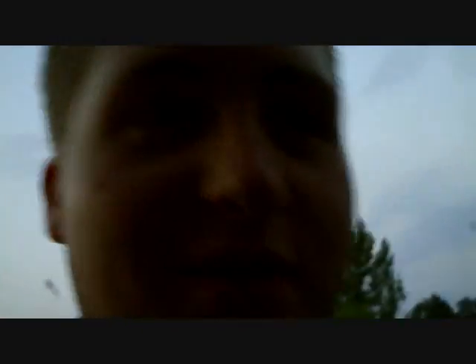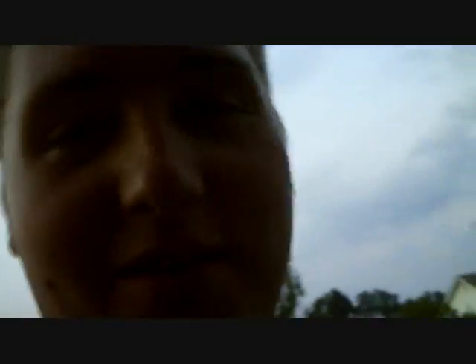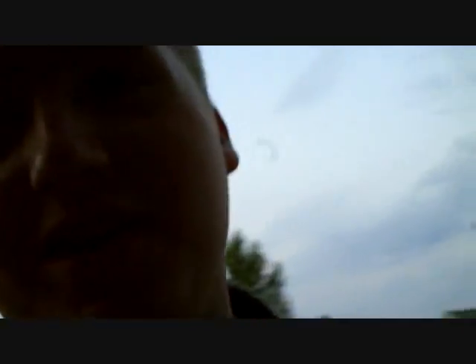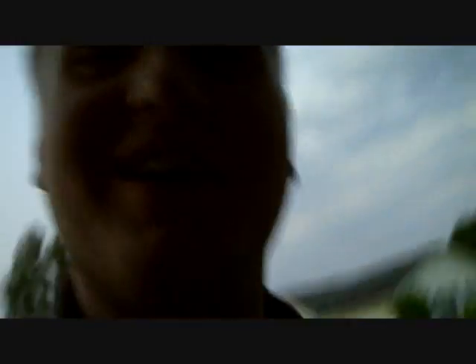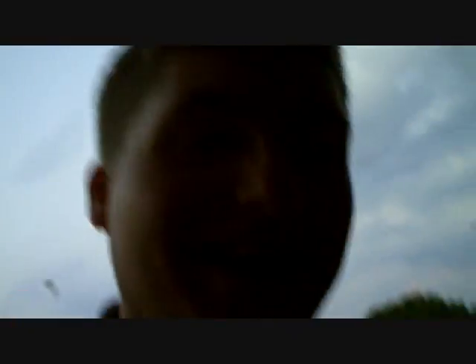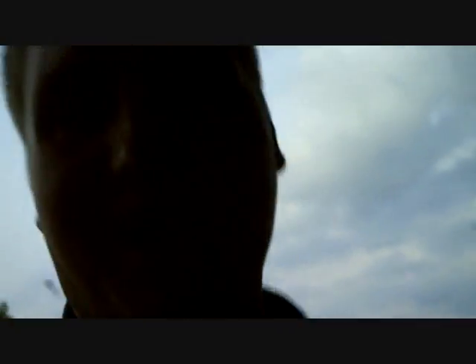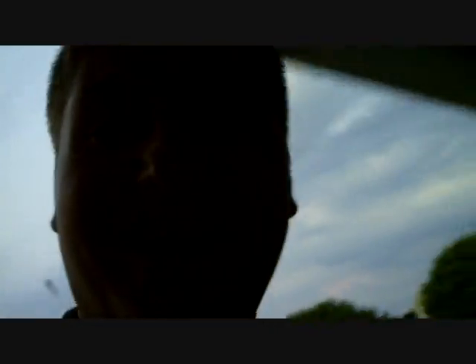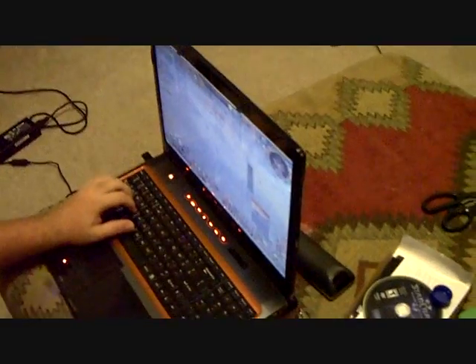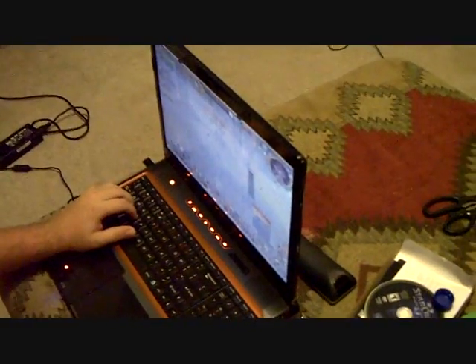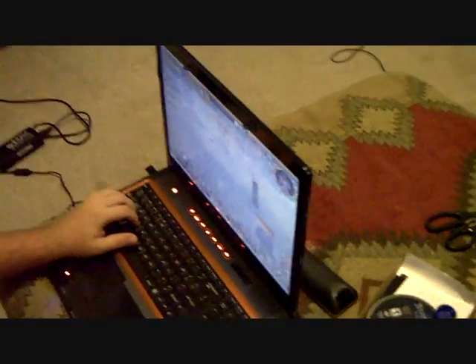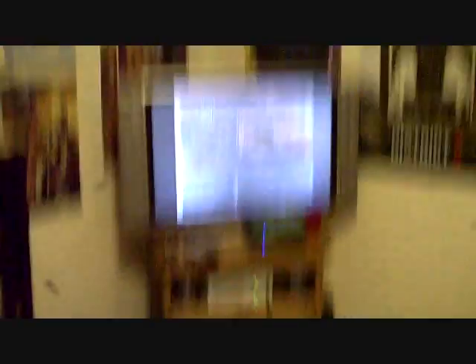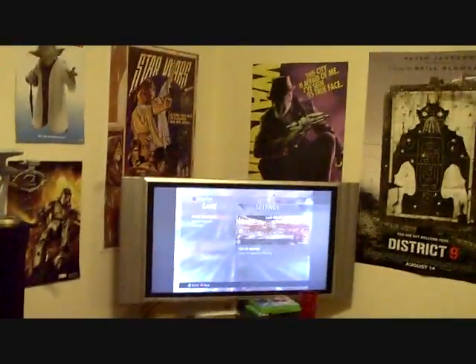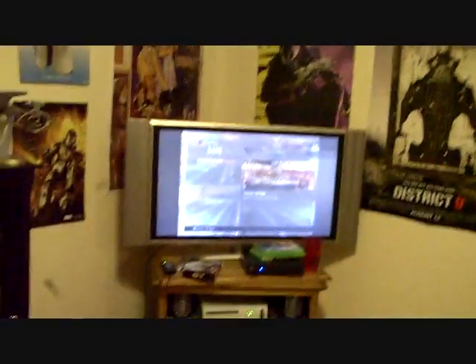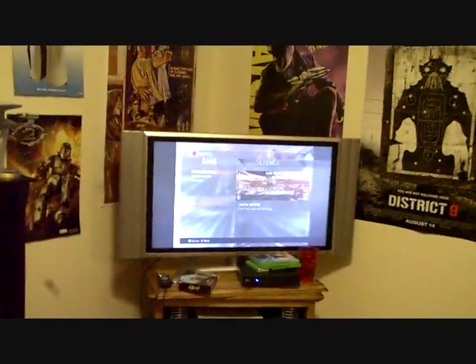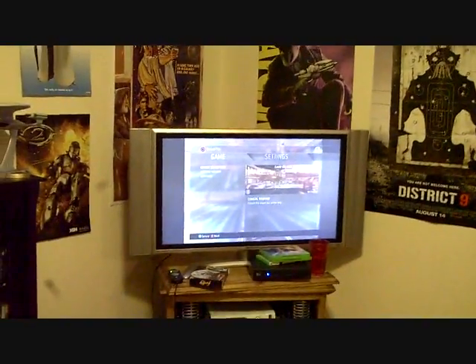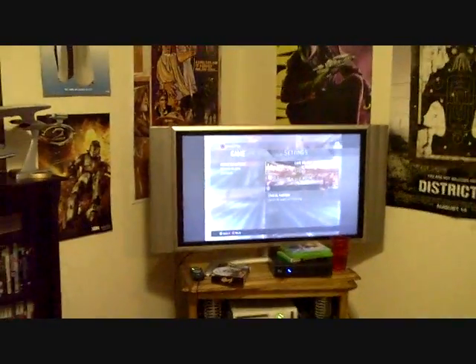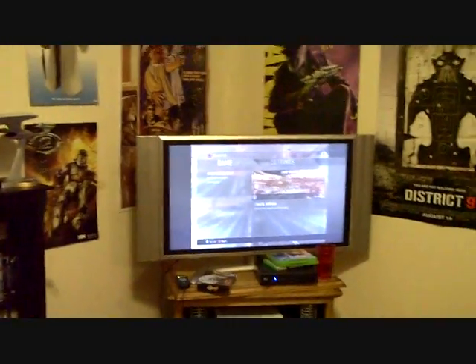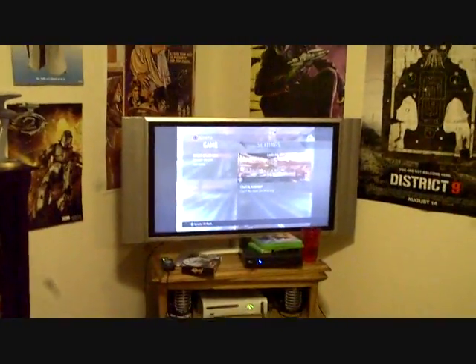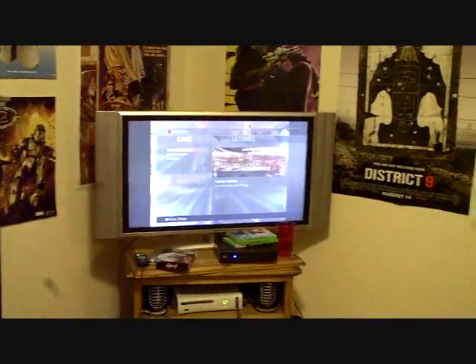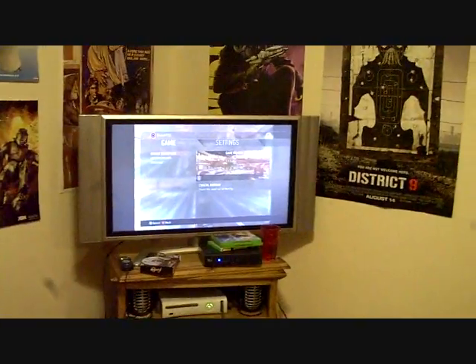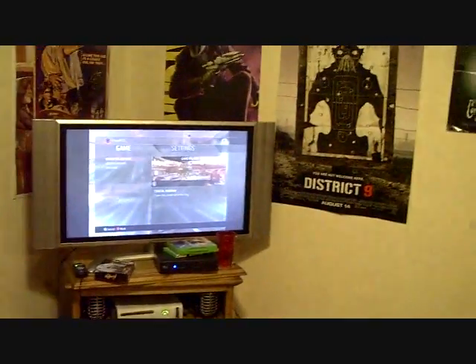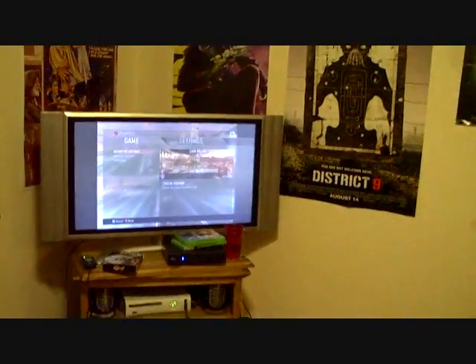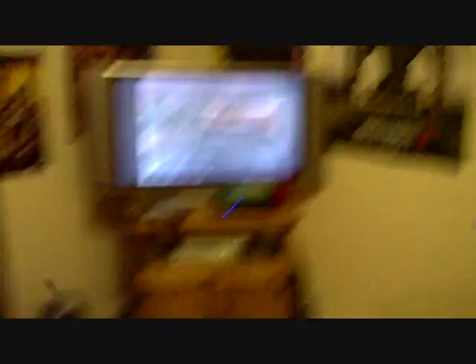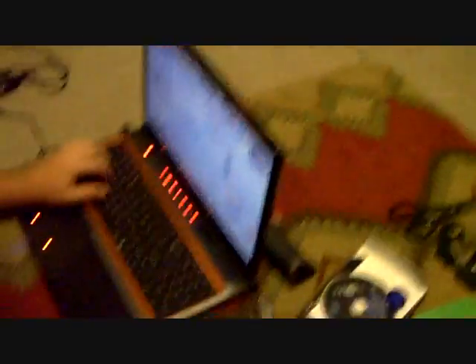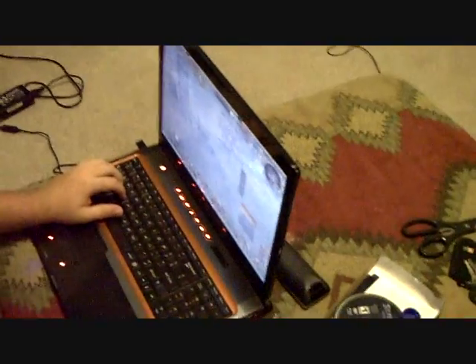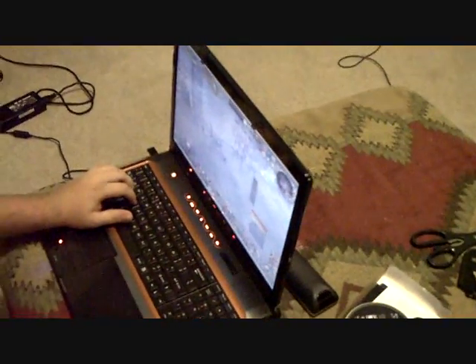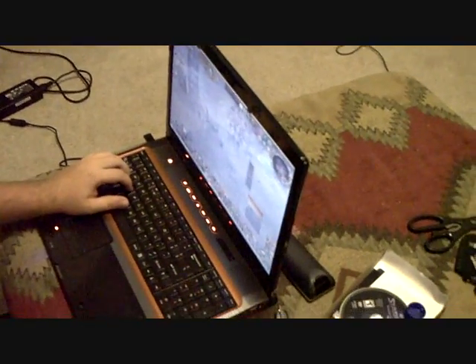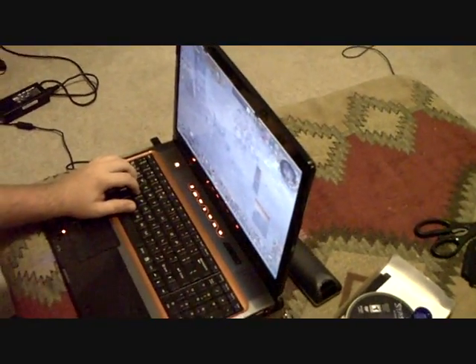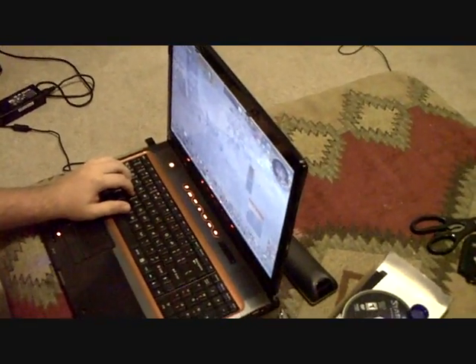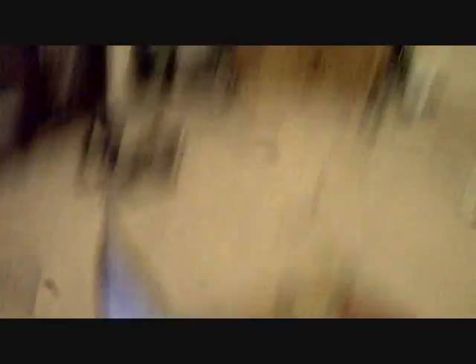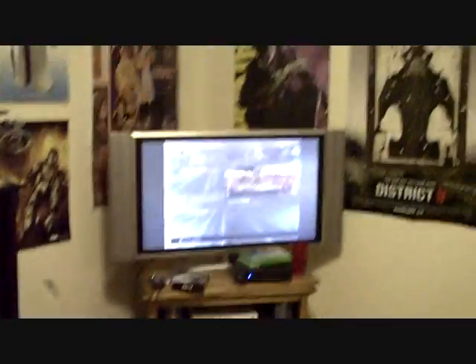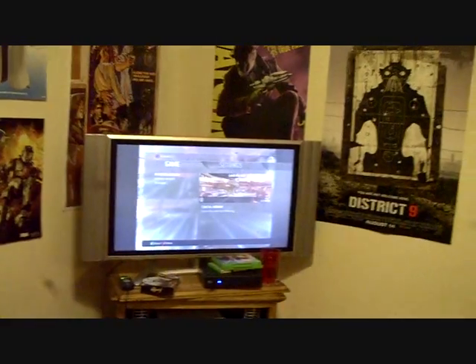Yeah, it rained really hard. Bye. Alright, this is playing WoW, and then we're gonna beat ODST on Legendary. I have to give it back to Corey after we beat it. After we beat it on Legendary, I have to give it back.